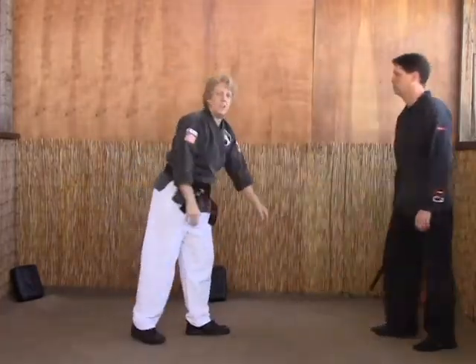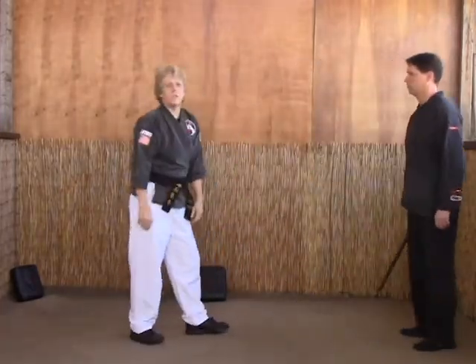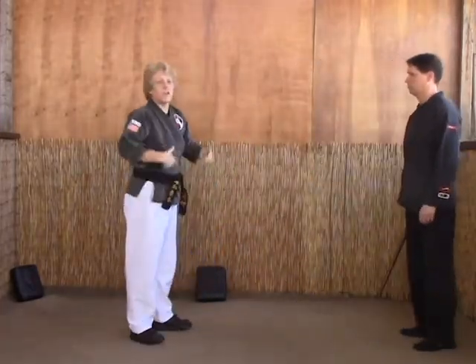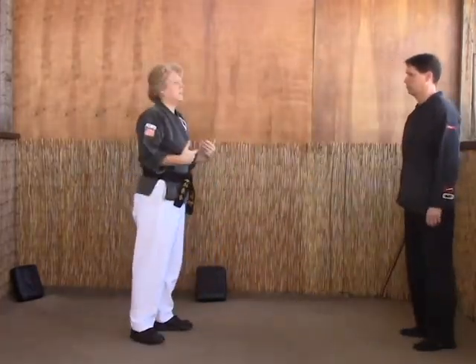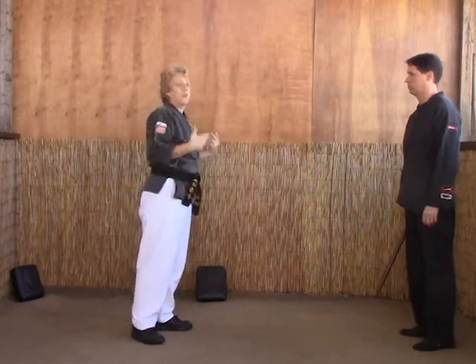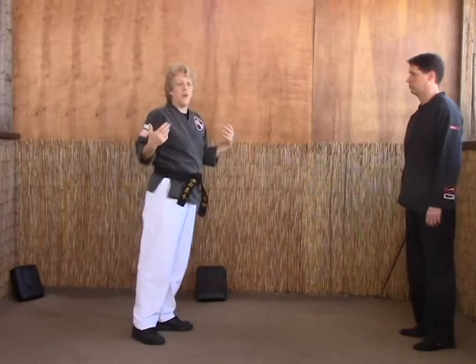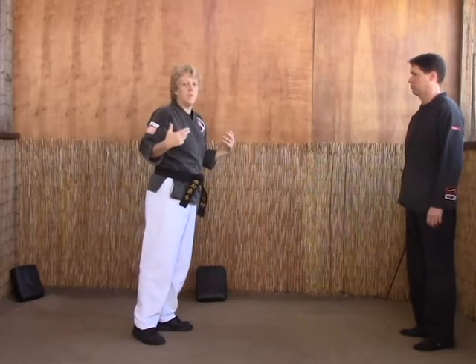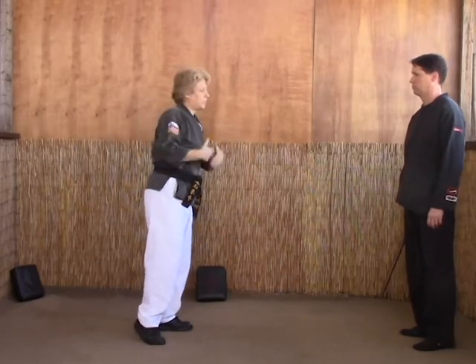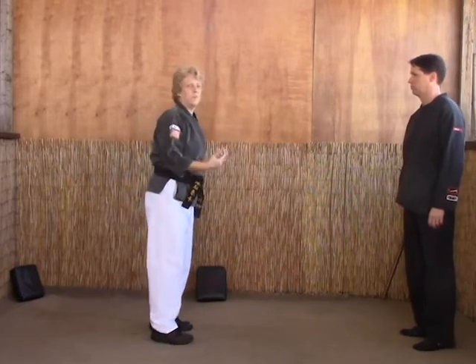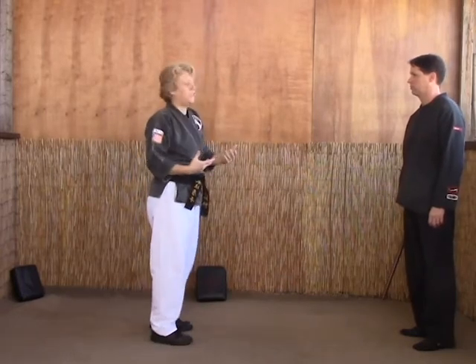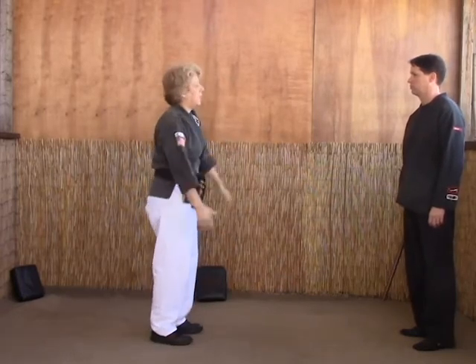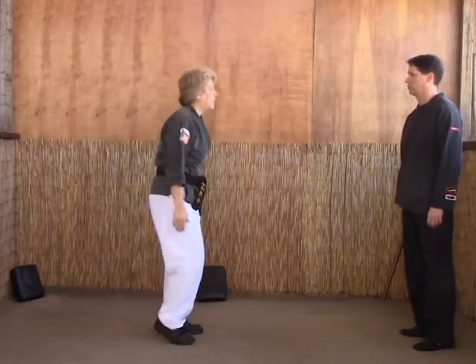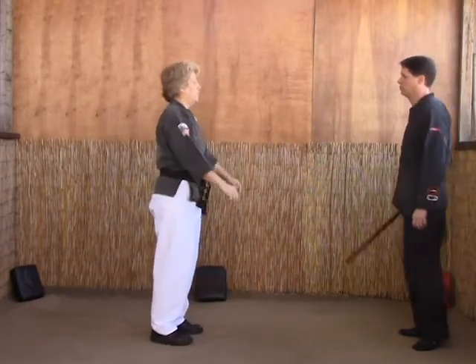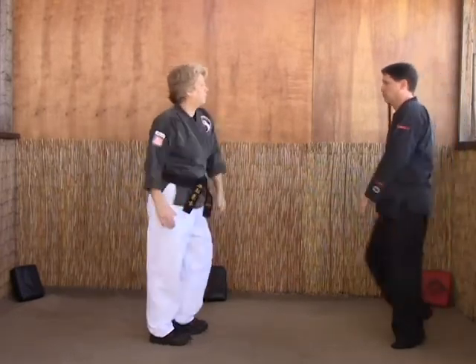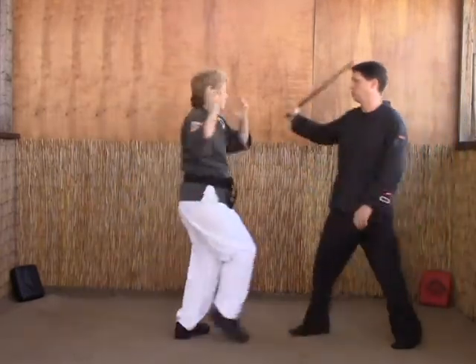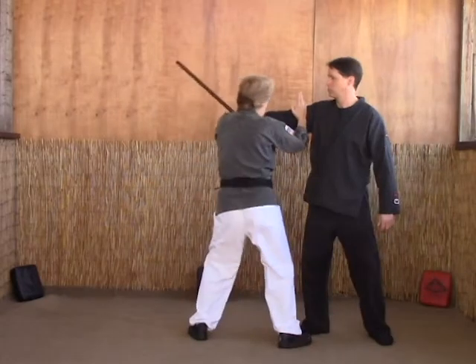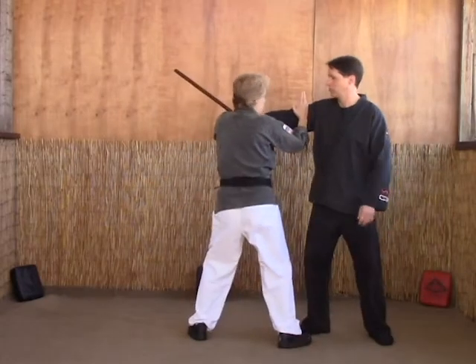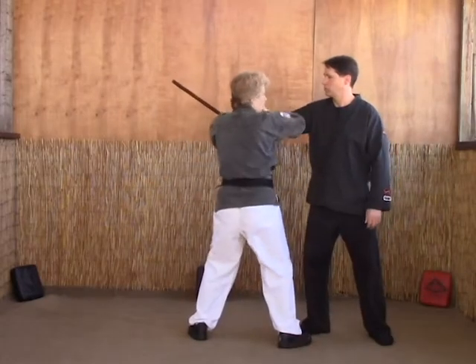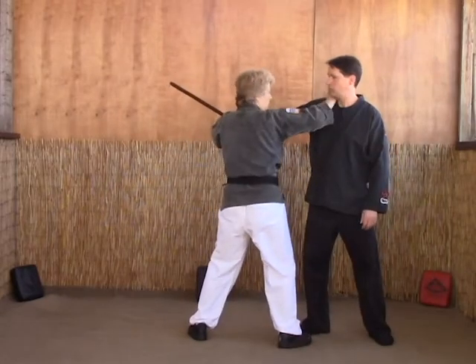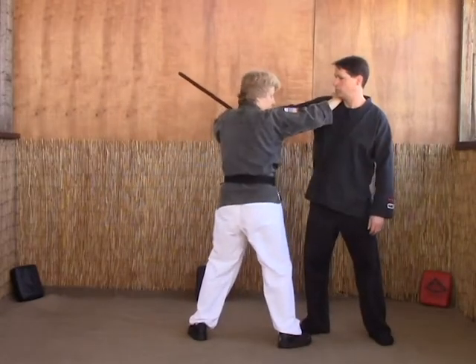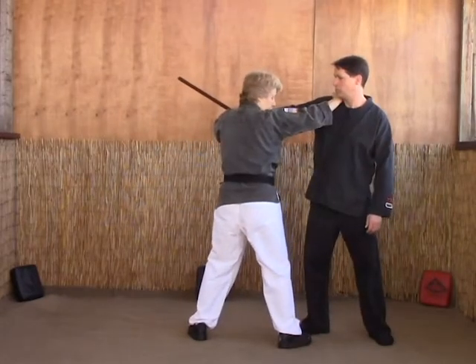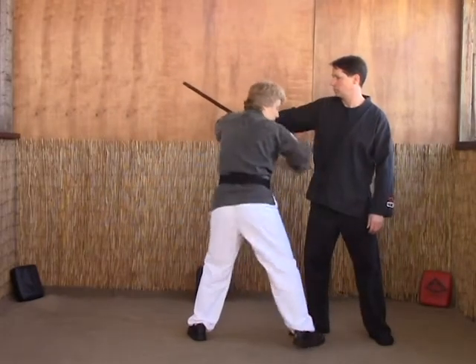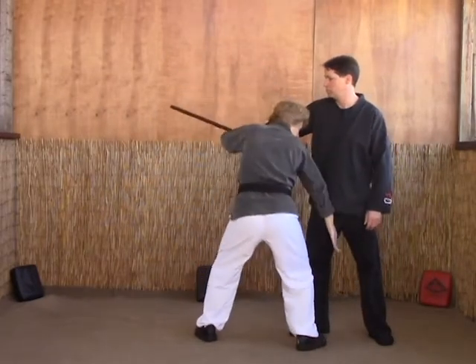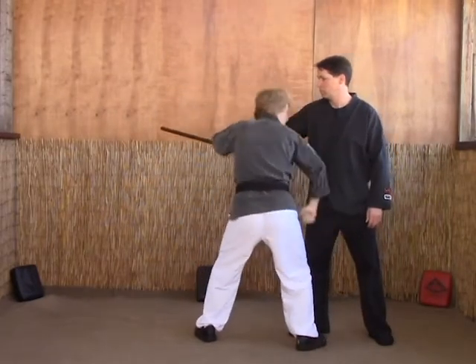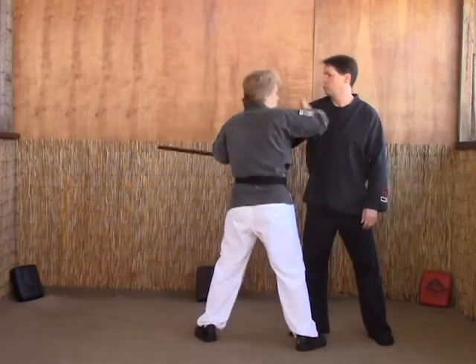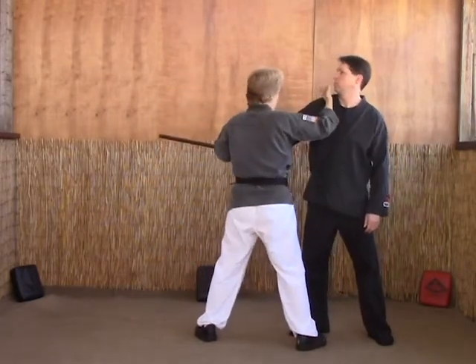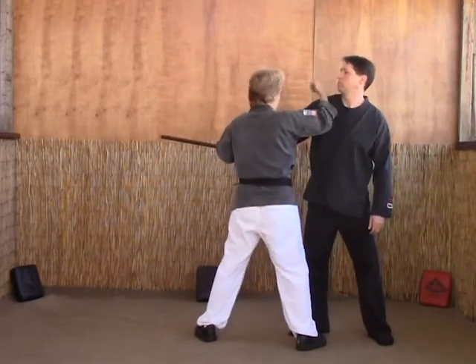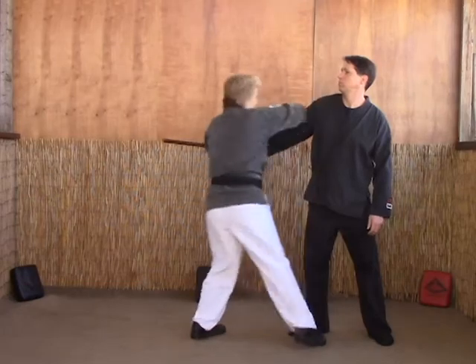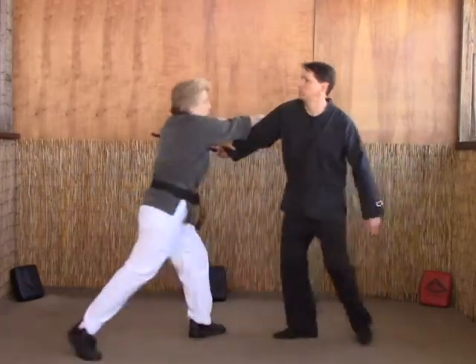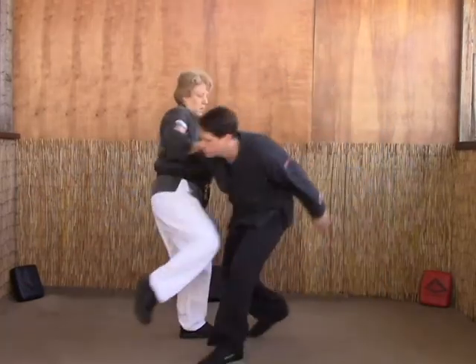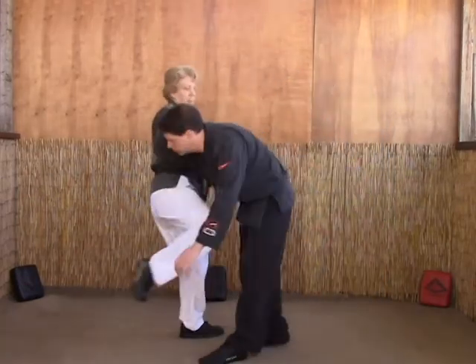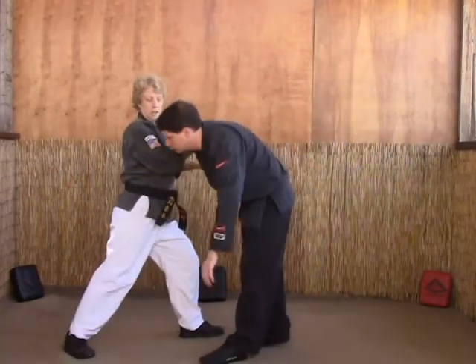The D version is a combination of all the above — we're just going to hit him with everything we got. So as he comes in: double blade strikes, strike the neck, grab the groin, strike the eye, step back, break, and knee.